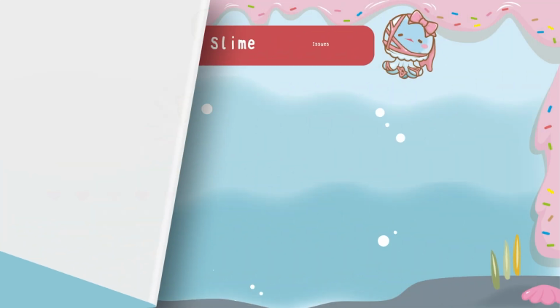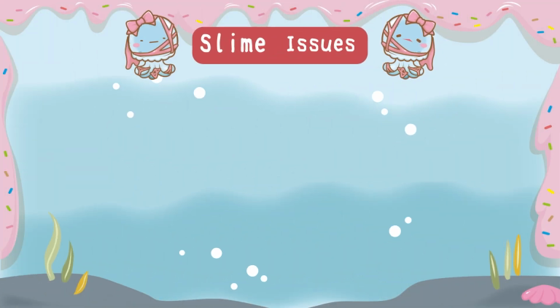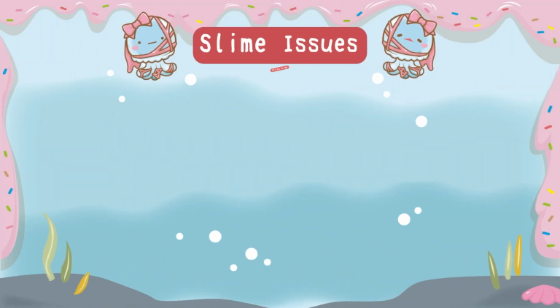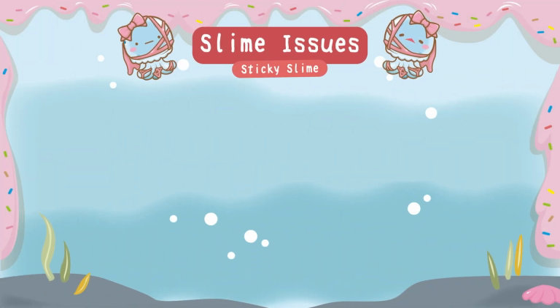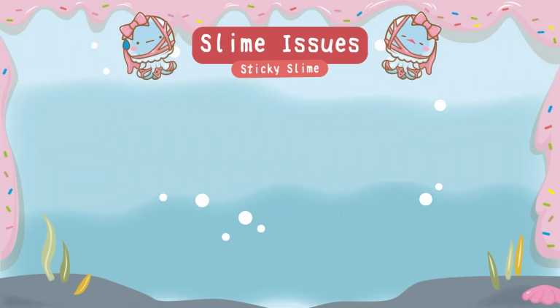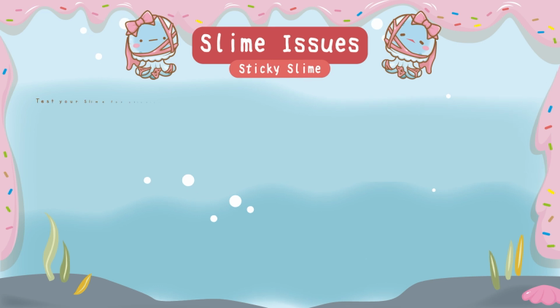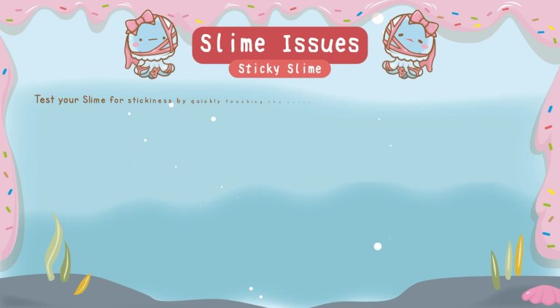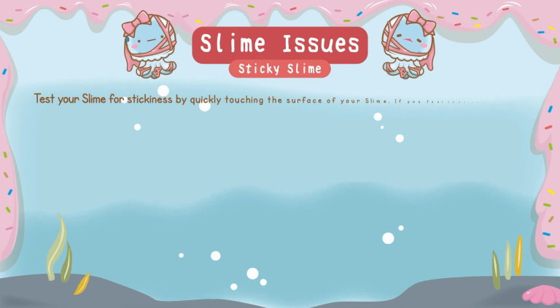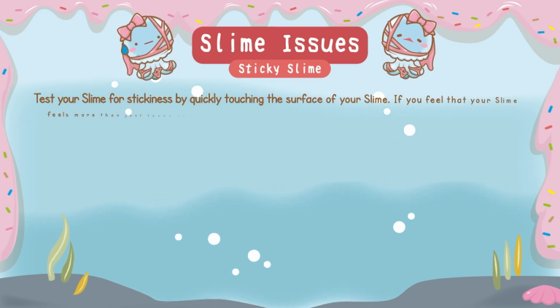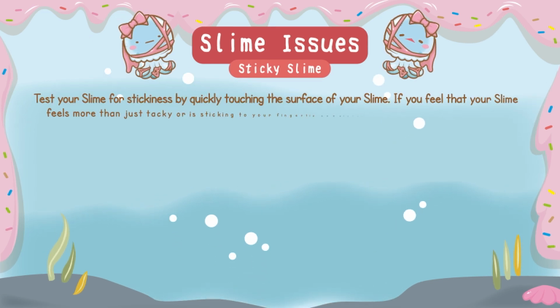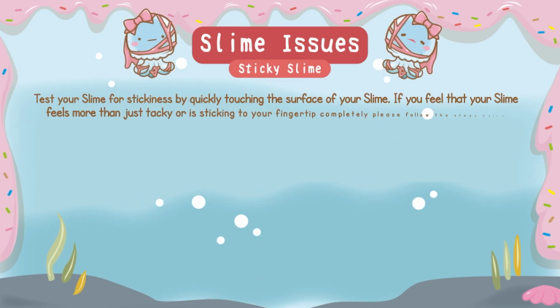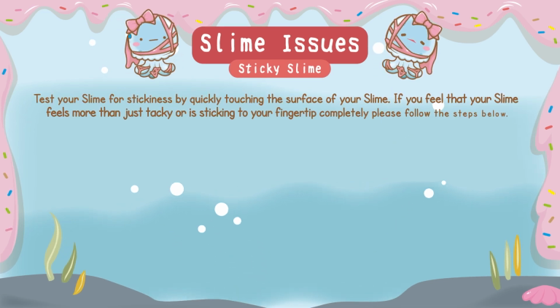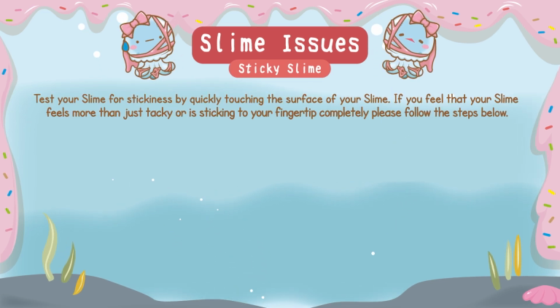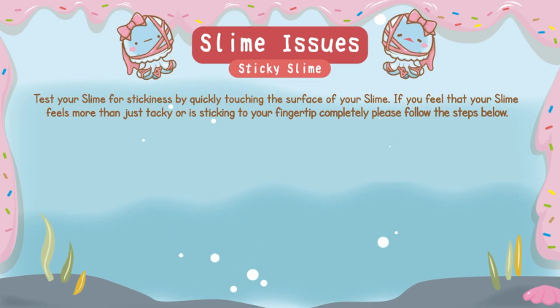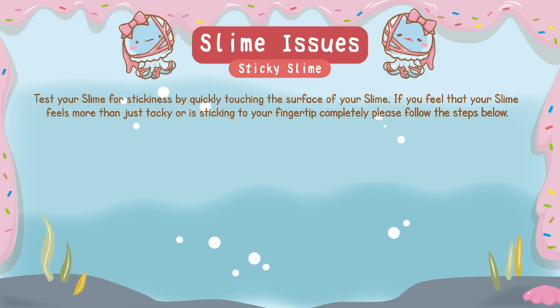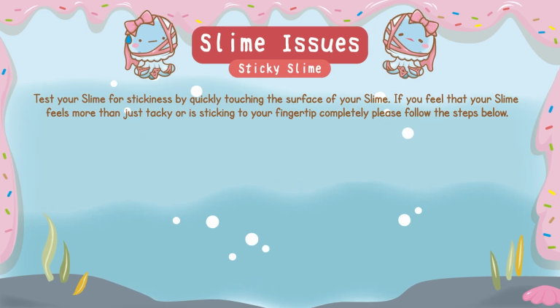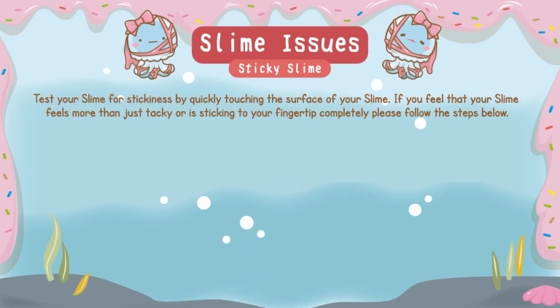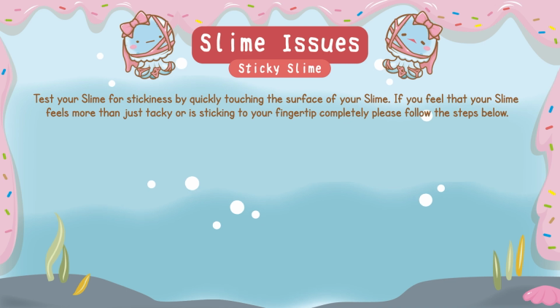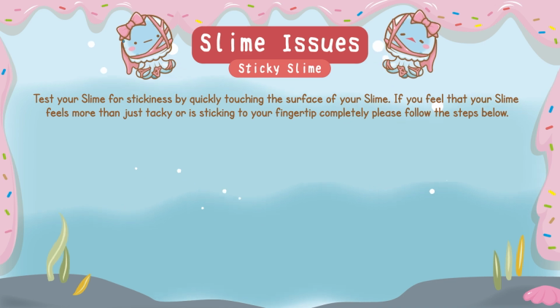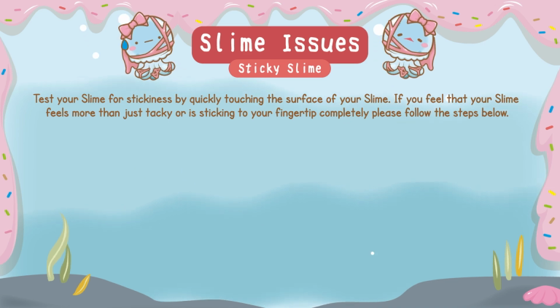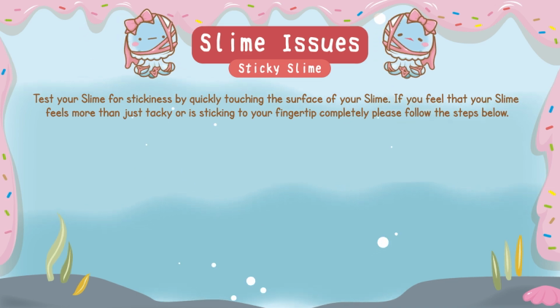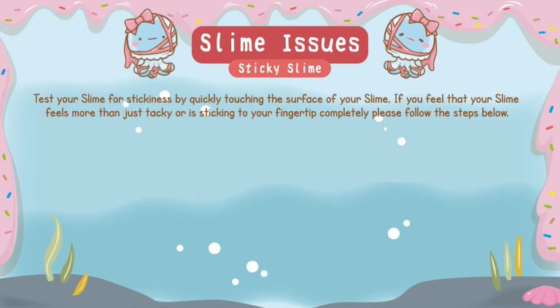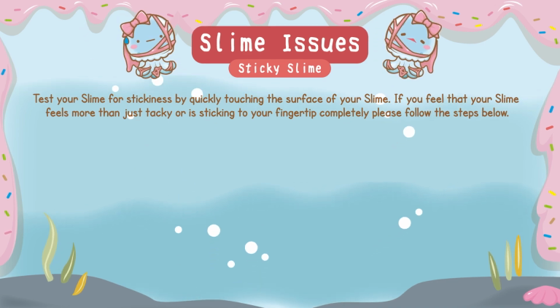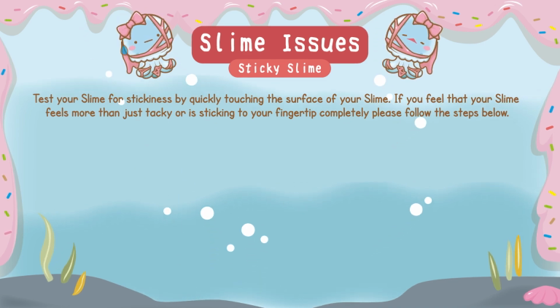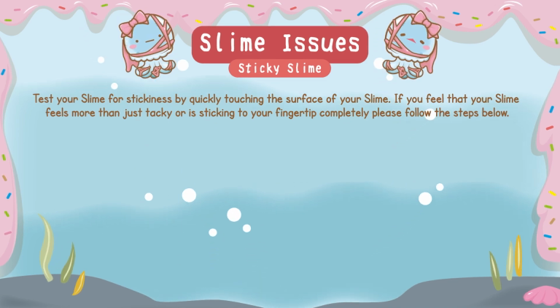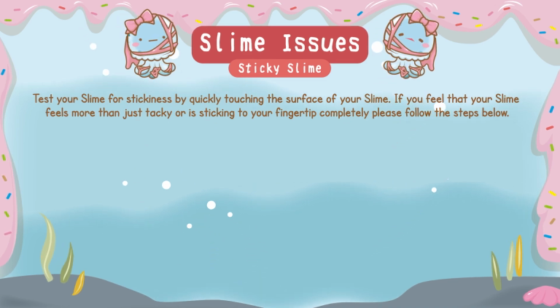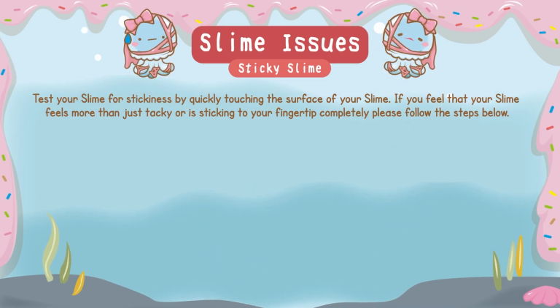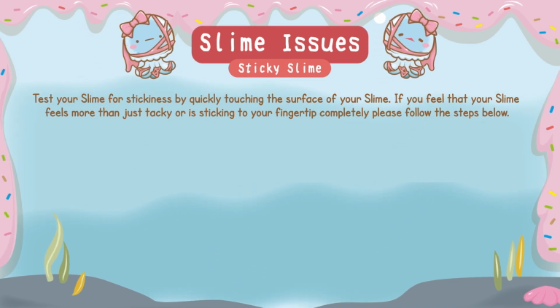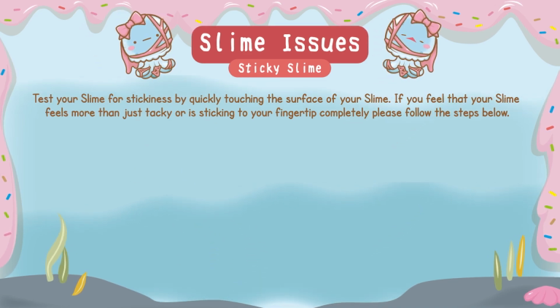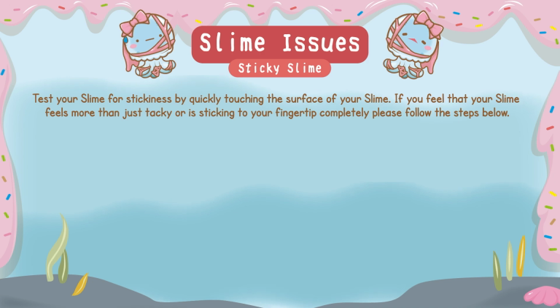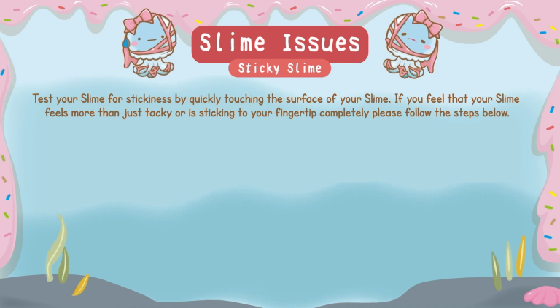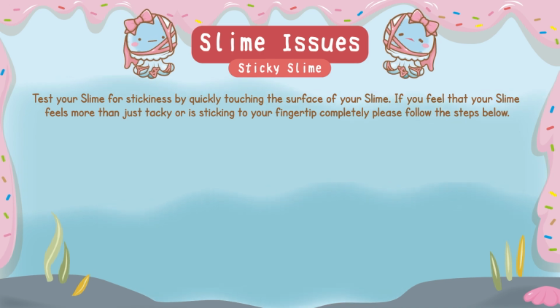Let's discuss sticky slime! You may want to test your slime for stickiness by quickly touching the surface of your slime. If you feel that your slime feels more than just tacky or is sticking to your fingertip completely, please follow the steps below.